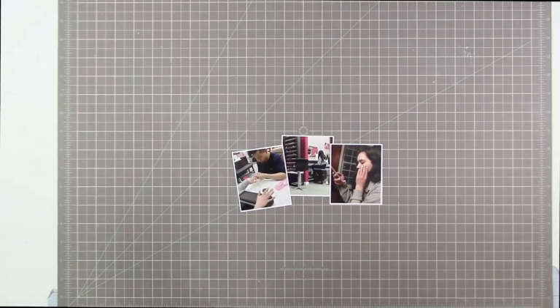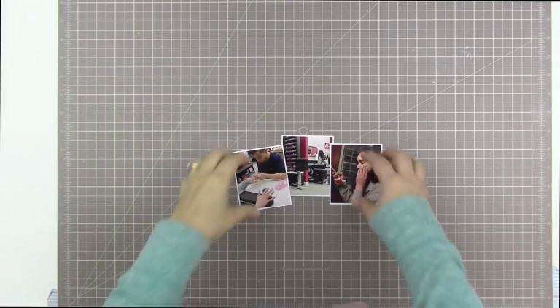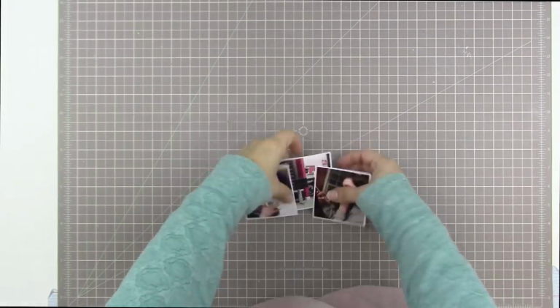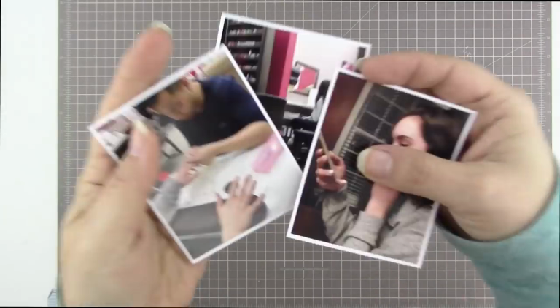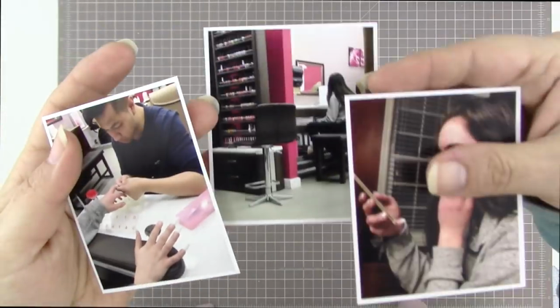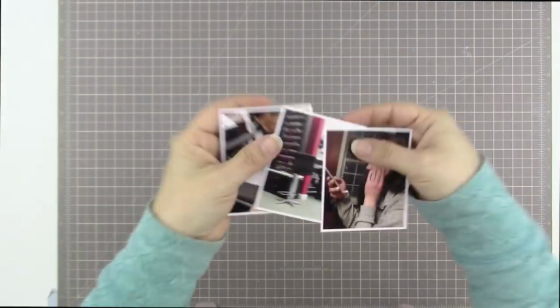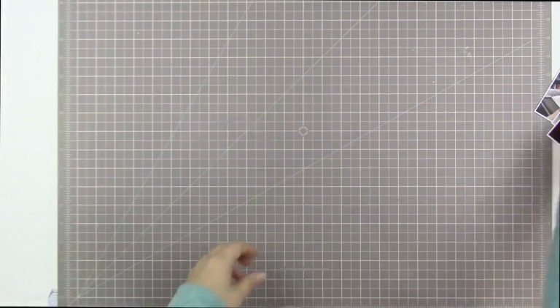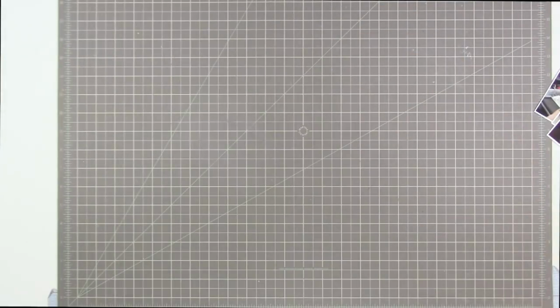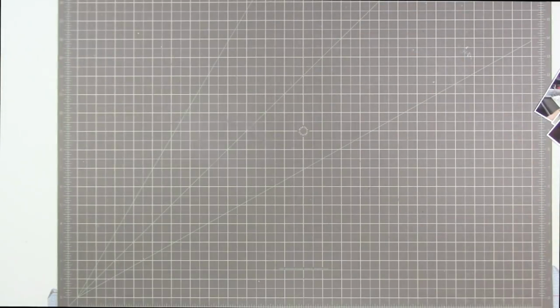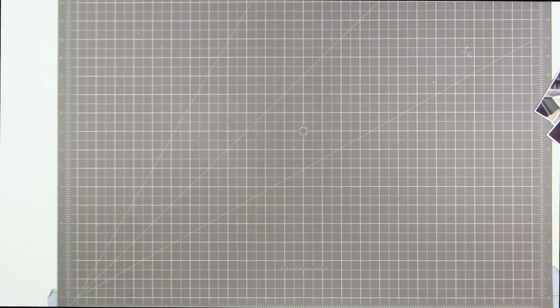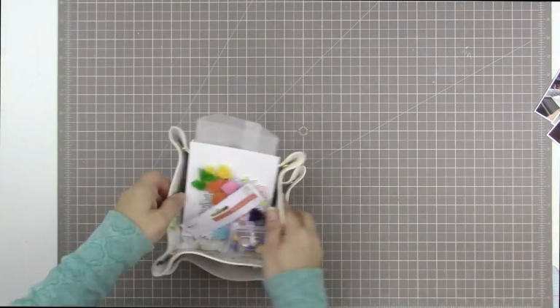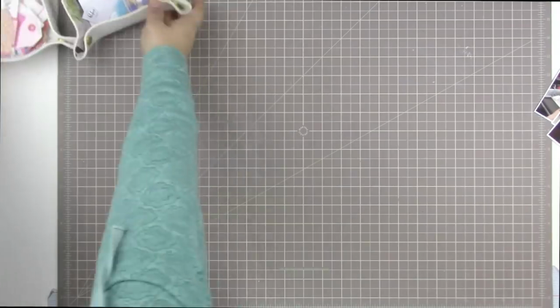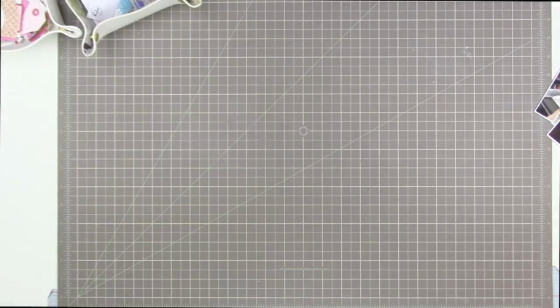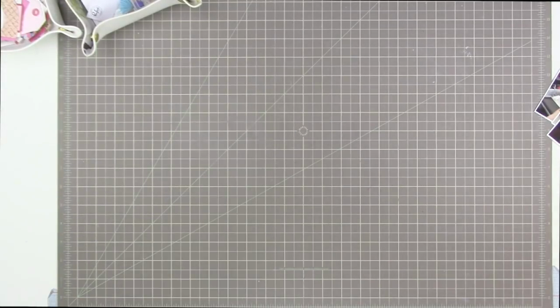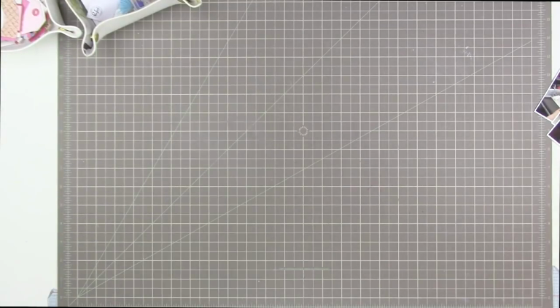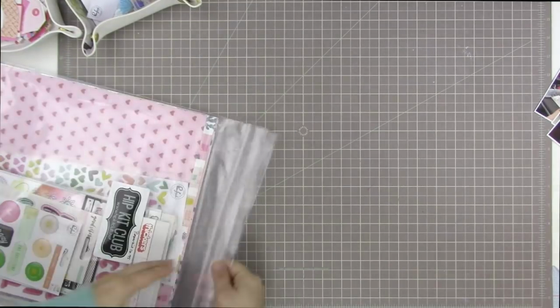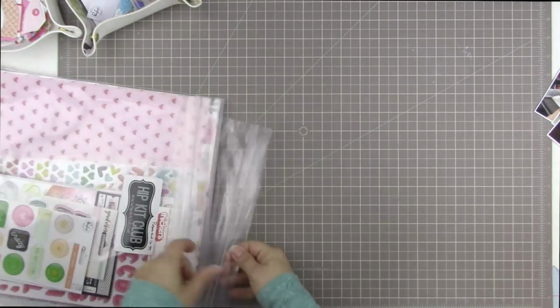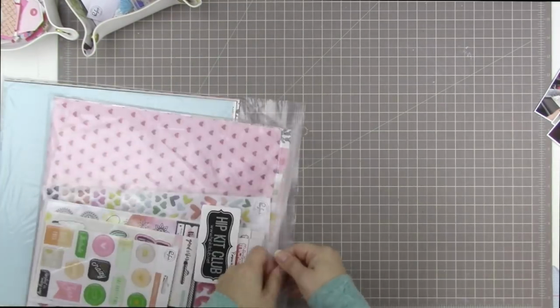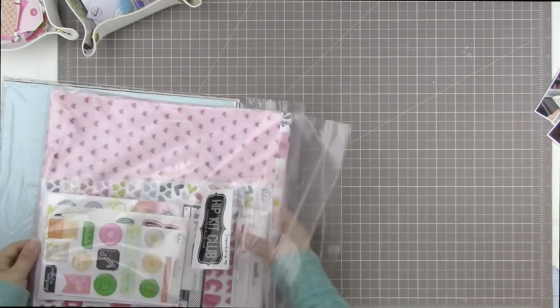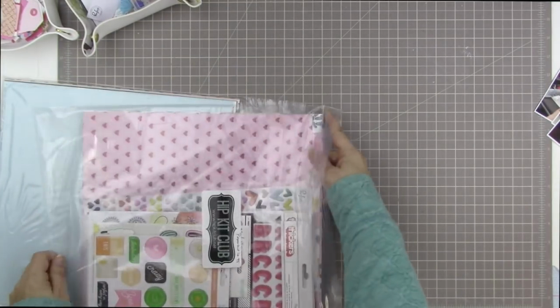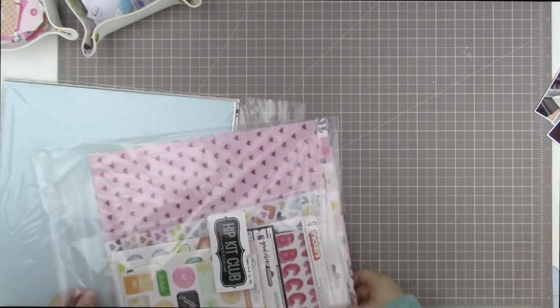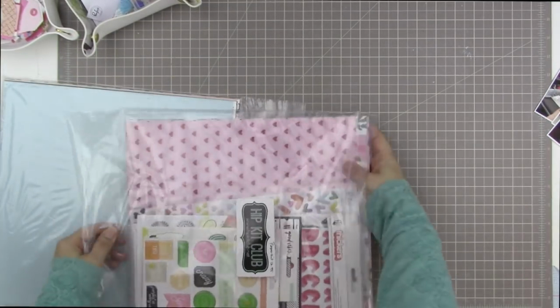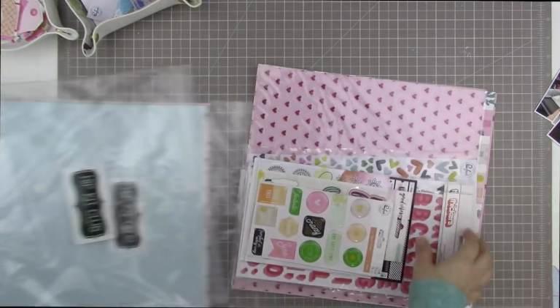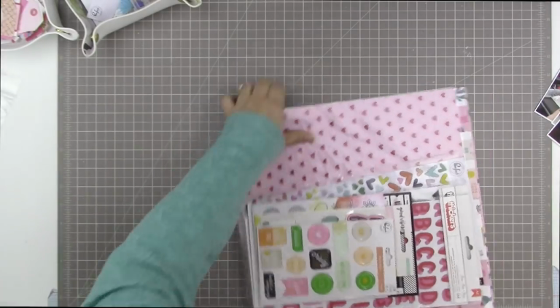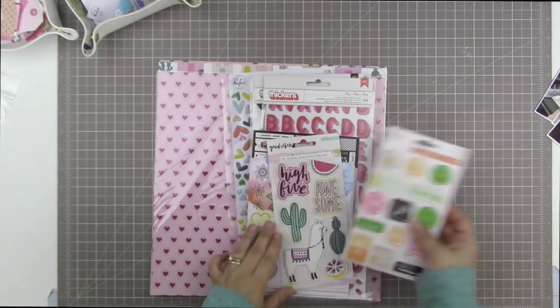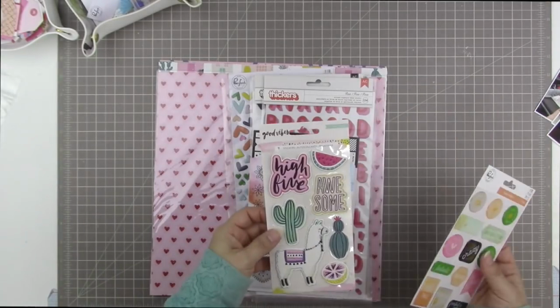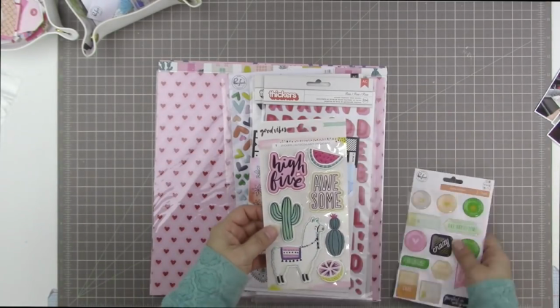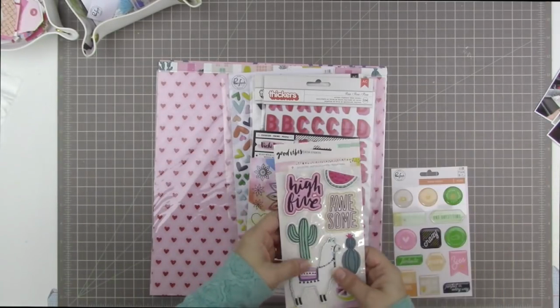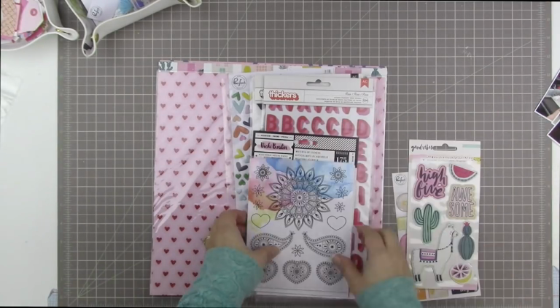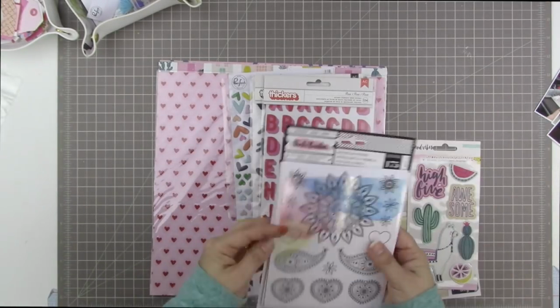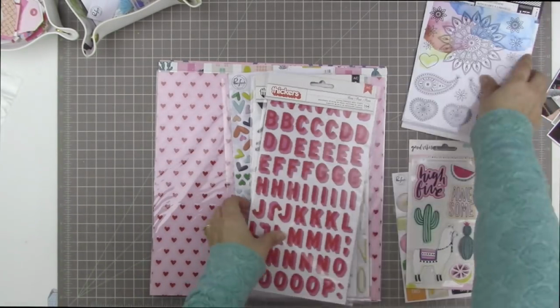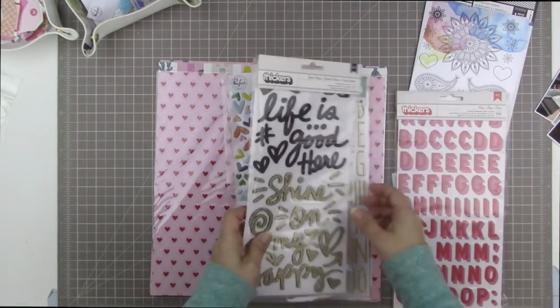Hi there and welcome to another scrapbooking process video. Today I'm going to be scrapbooking these three photos. Pardon my voice today — I am recovering from a cold, my voice sounds a little bad but I feel okay.